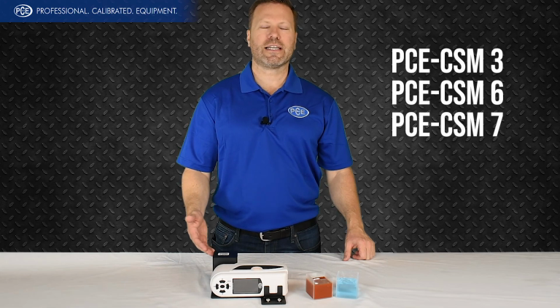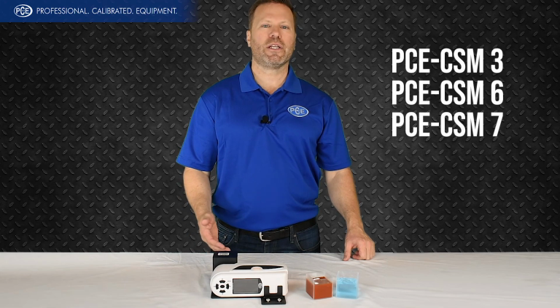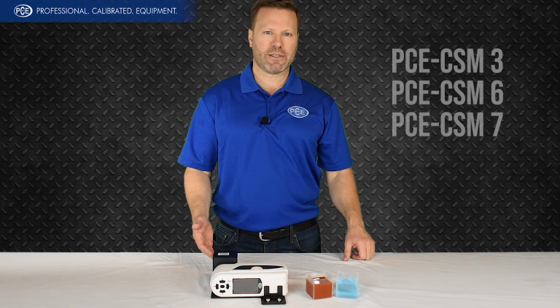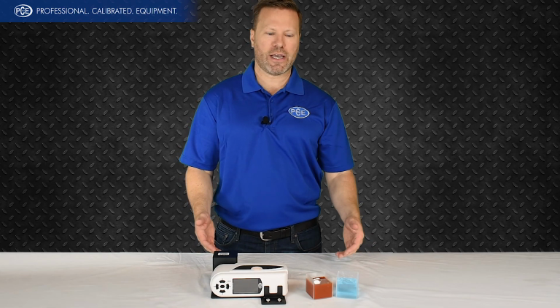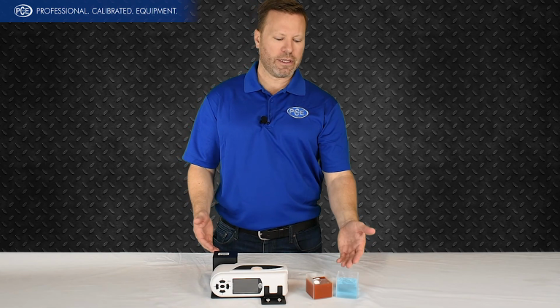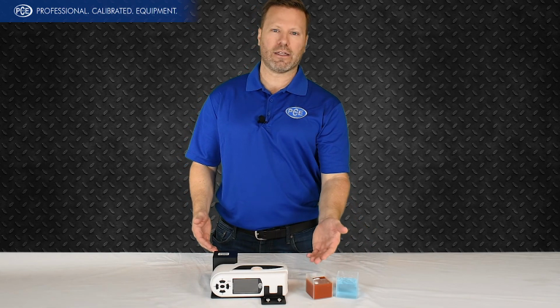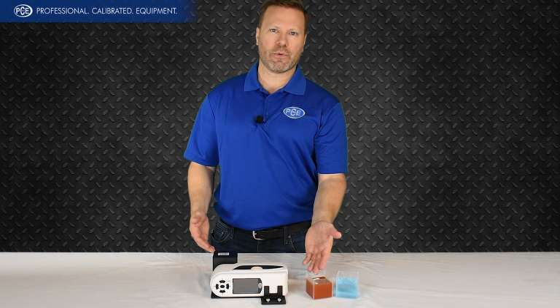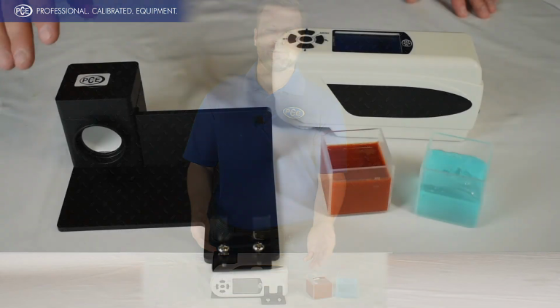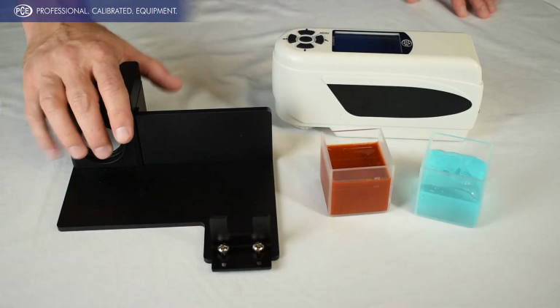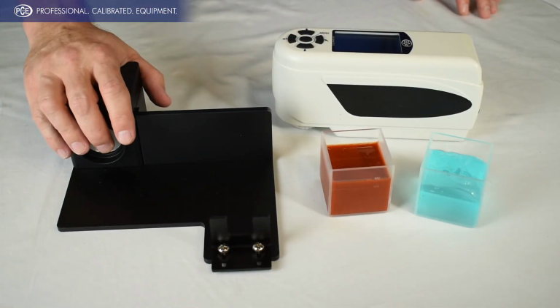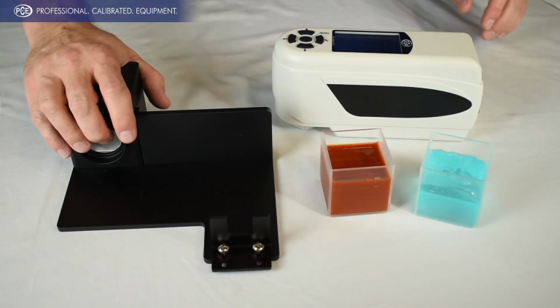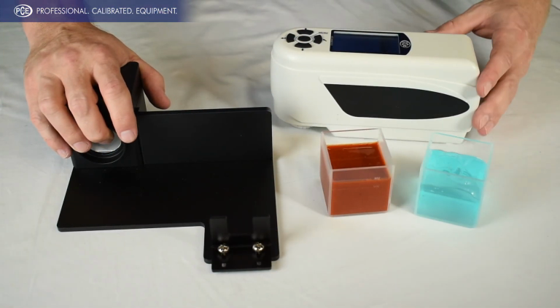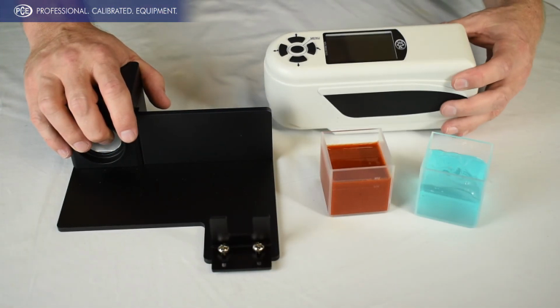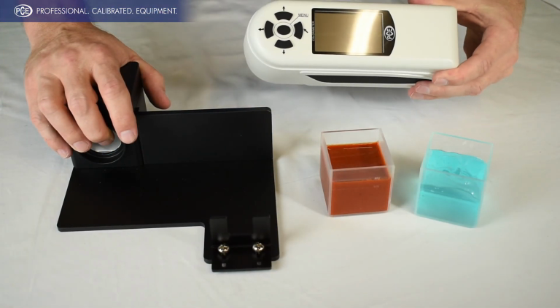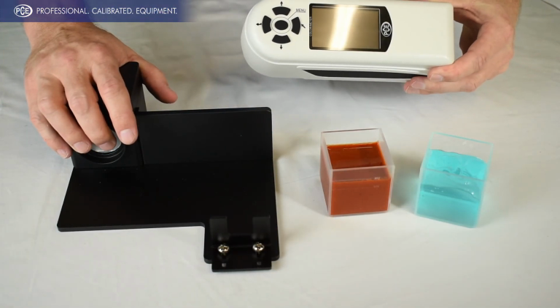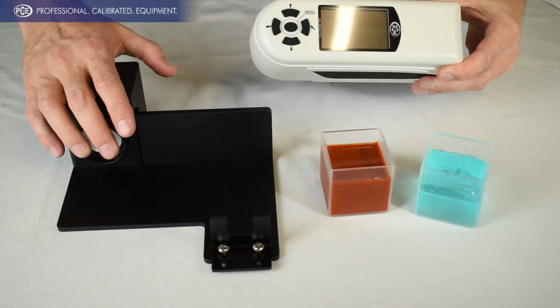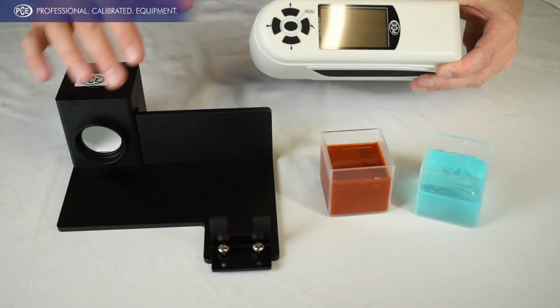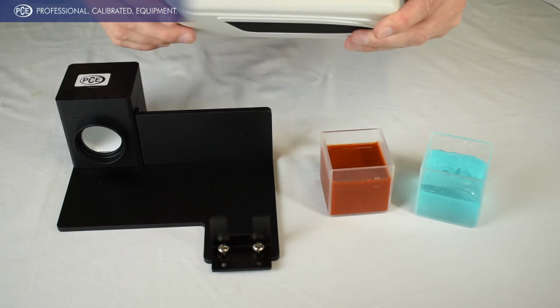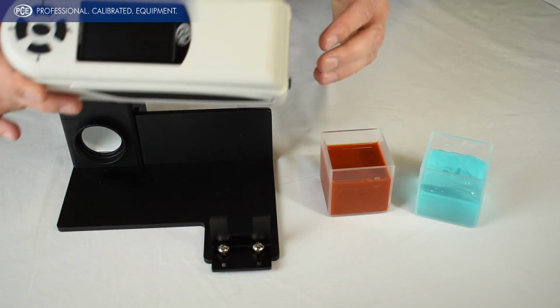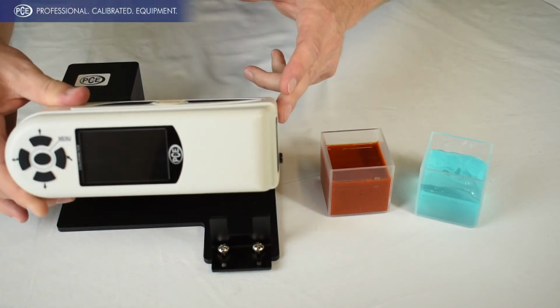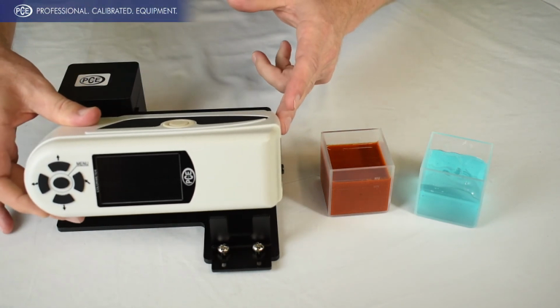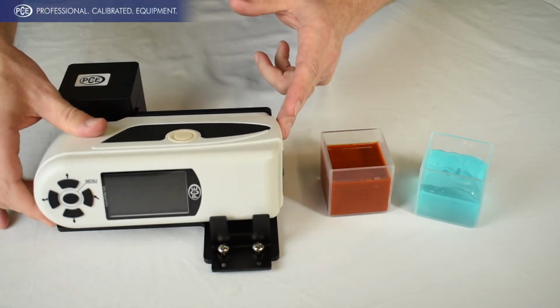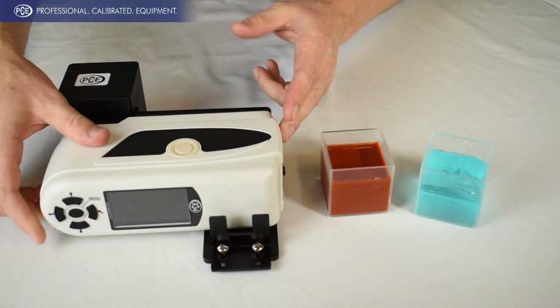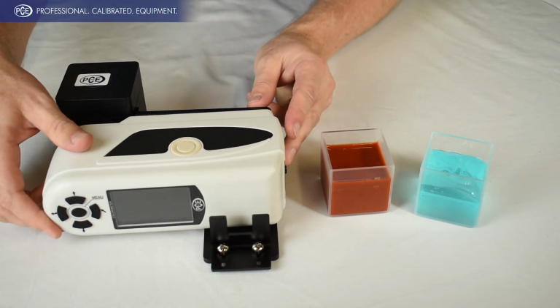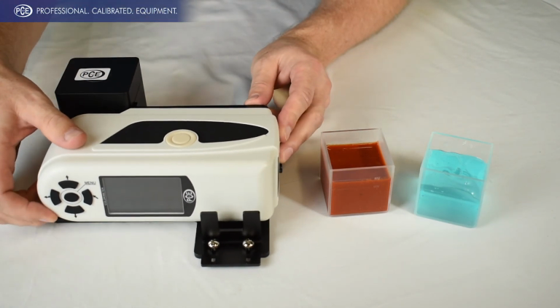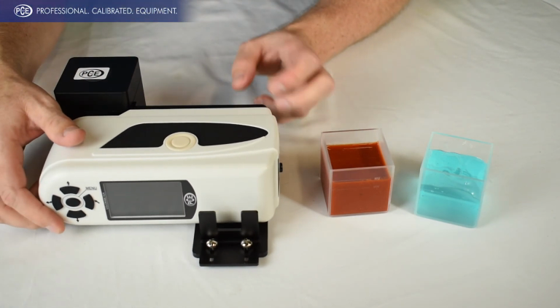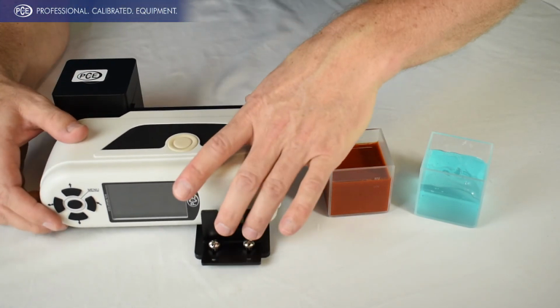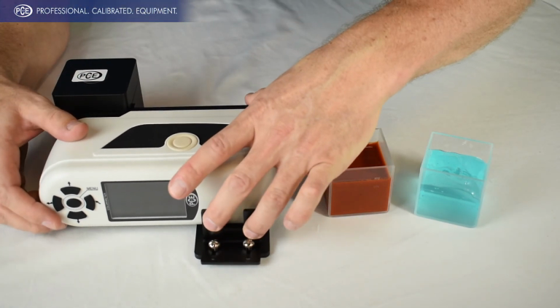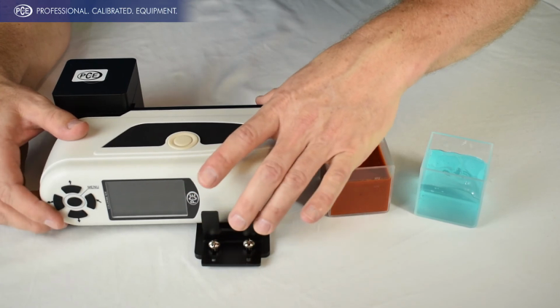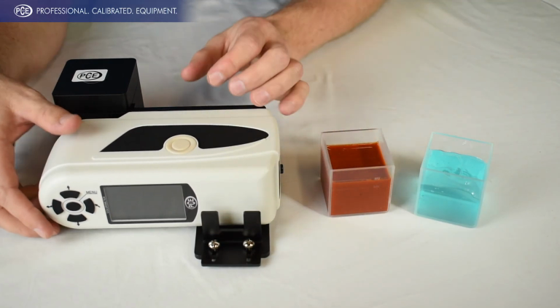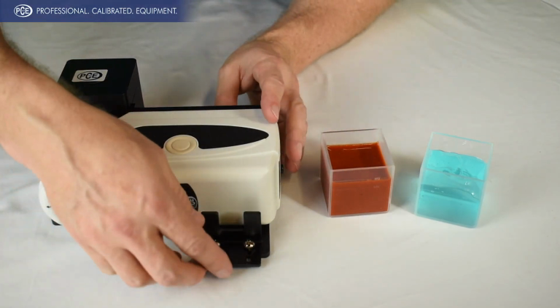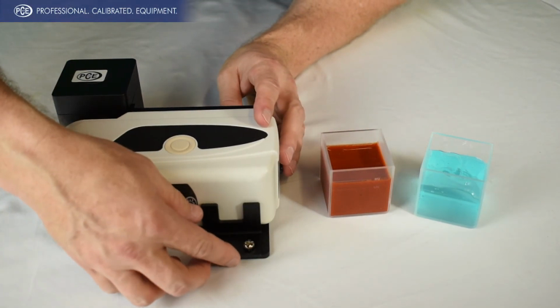Today we're gonna be doing a test on gel and a liquid. So we have the test kit right here. This is gonna be our CSM3 colorimeter. You basically just take the colorimeter and it fits right in here, and then you can kind of tighten it down with this little bracket.